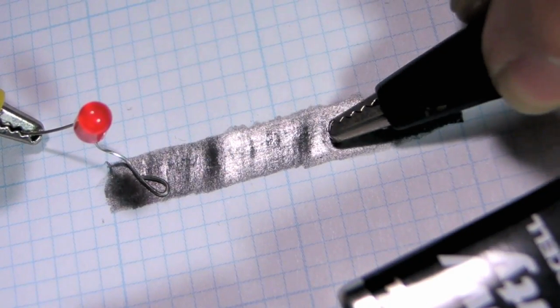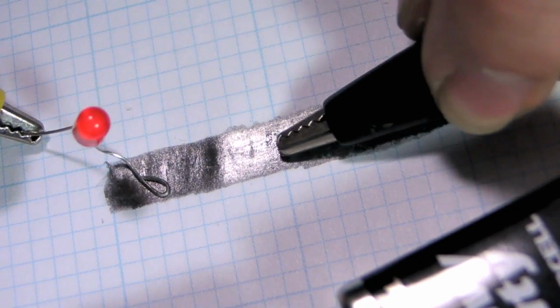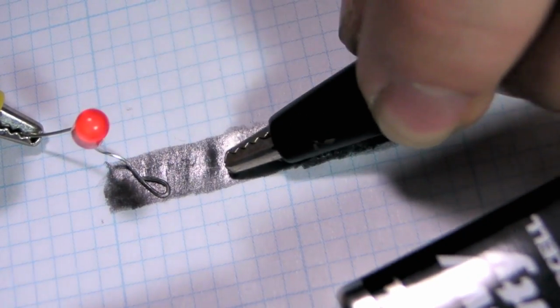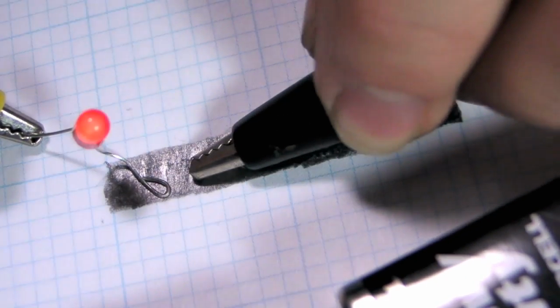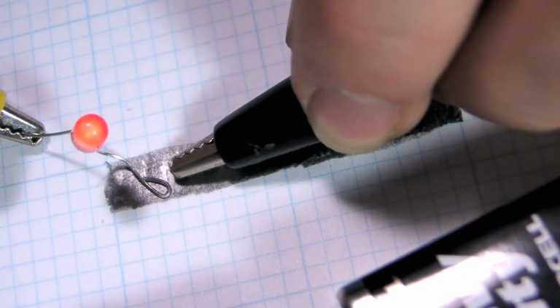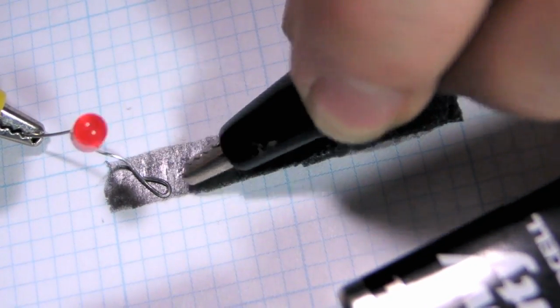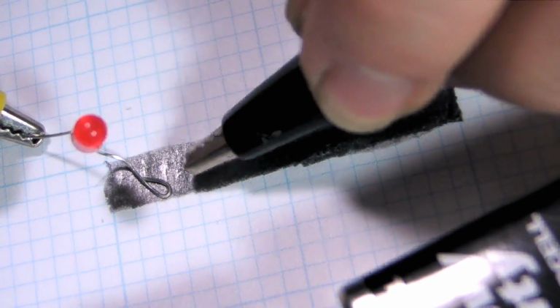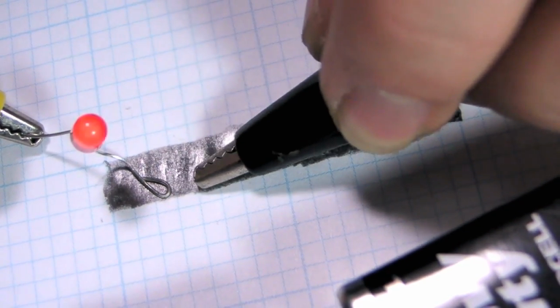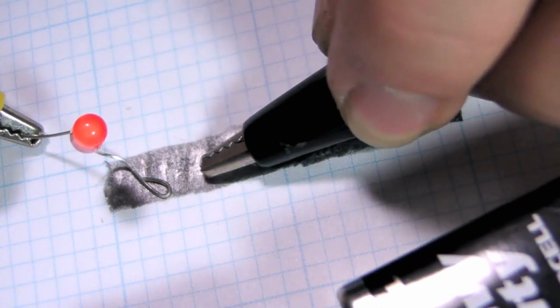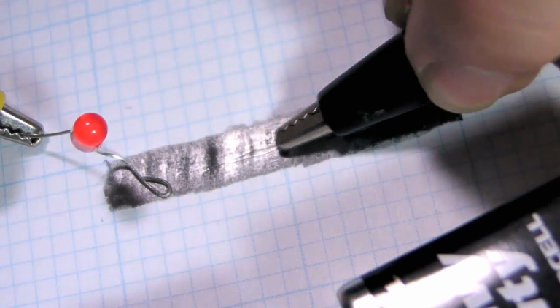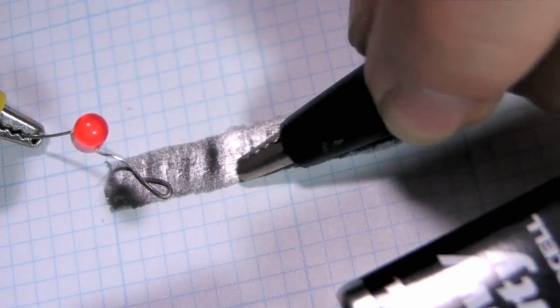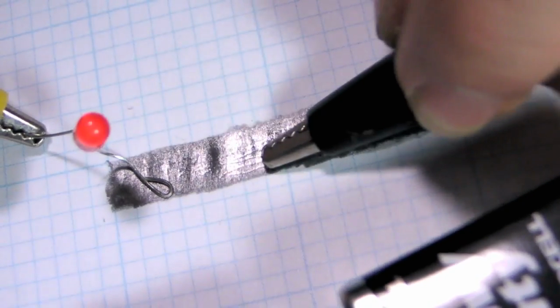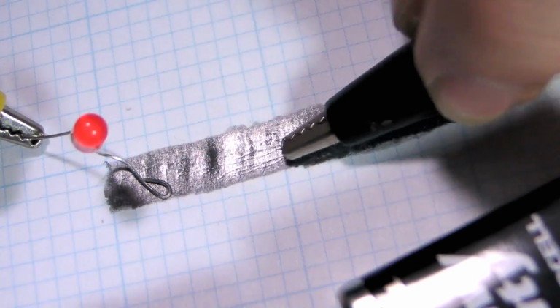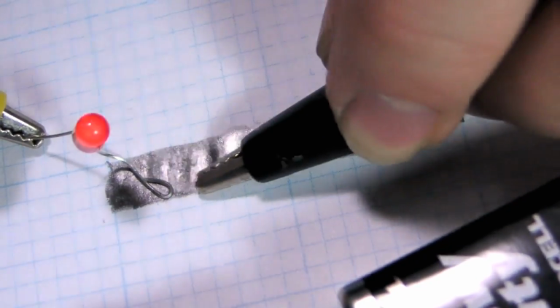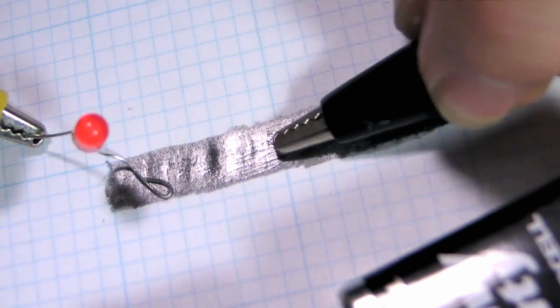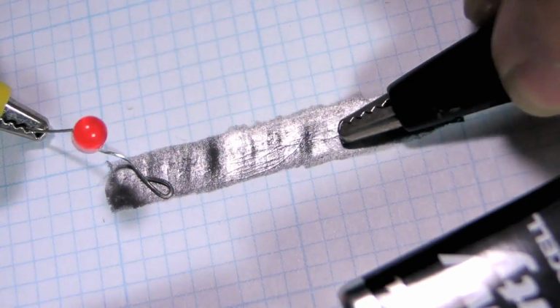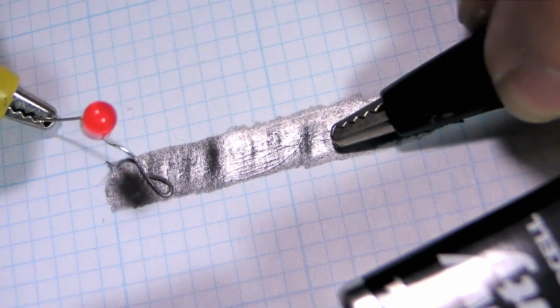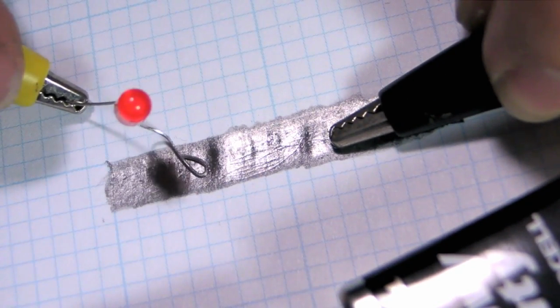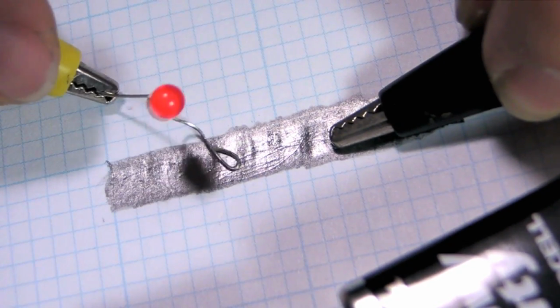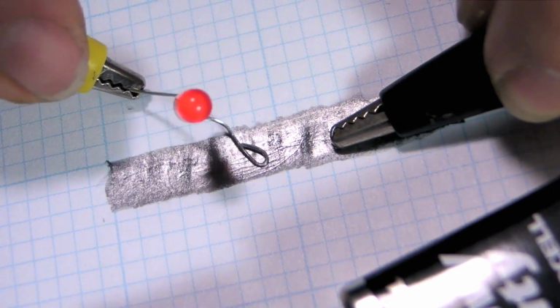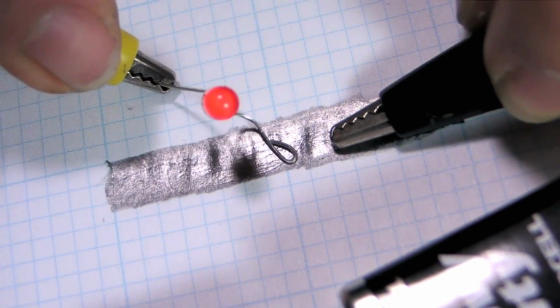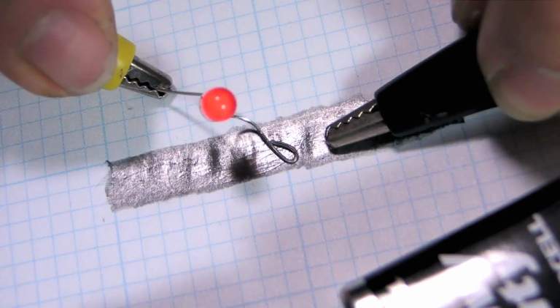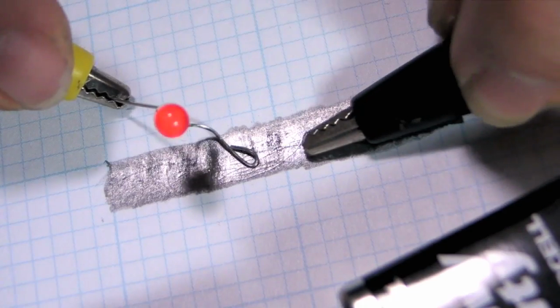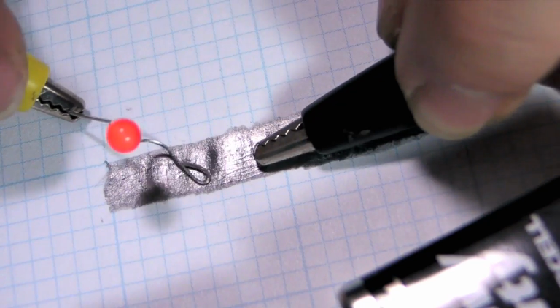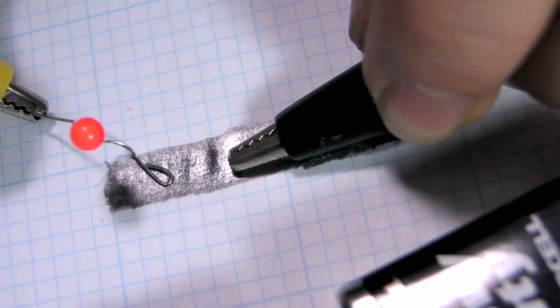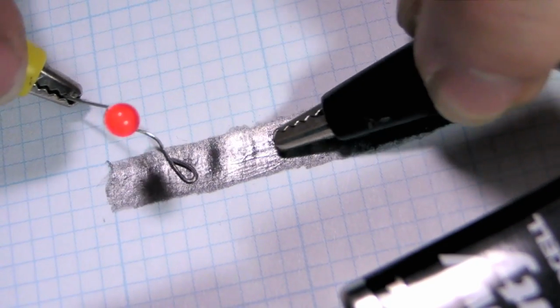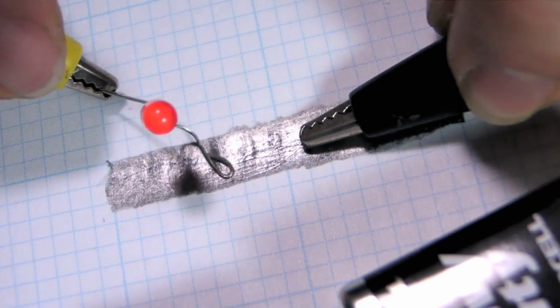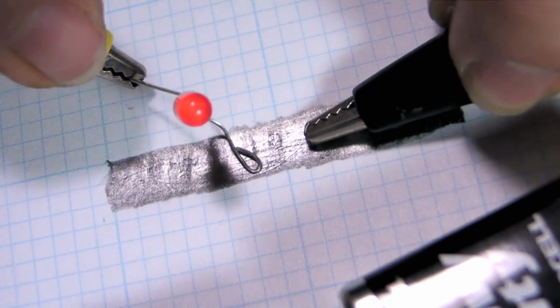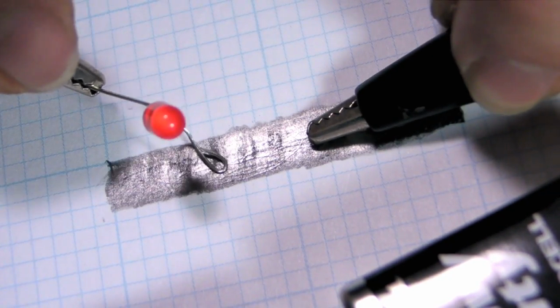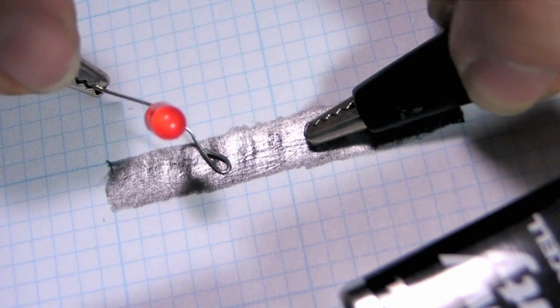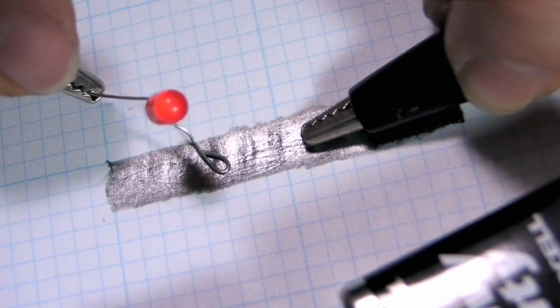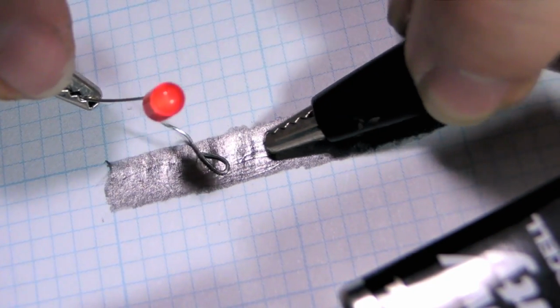And you've got yourself a dimmer. Avoid connecting the clip and the LED directly together — without resistance to limit the battery's current into the LED, it could burn out. Otherwise, good clean fun.